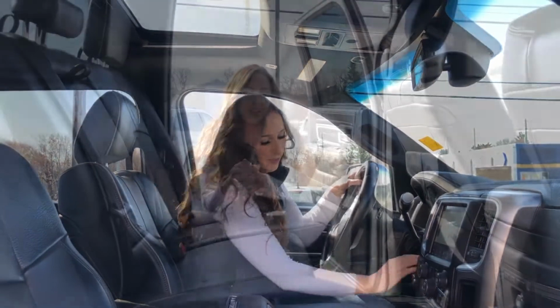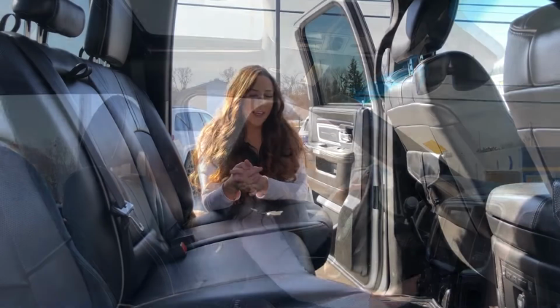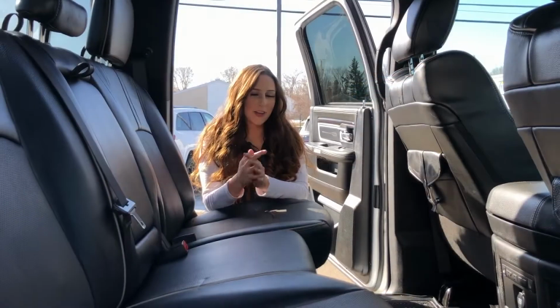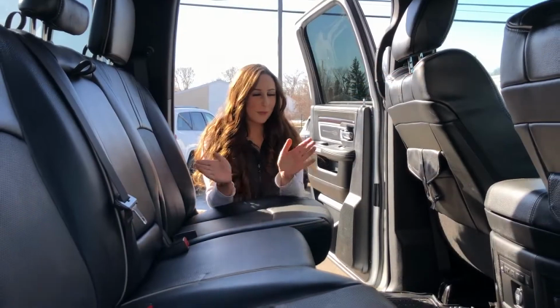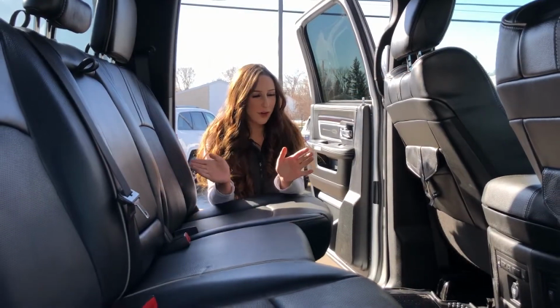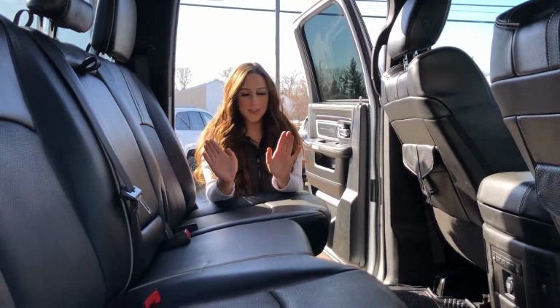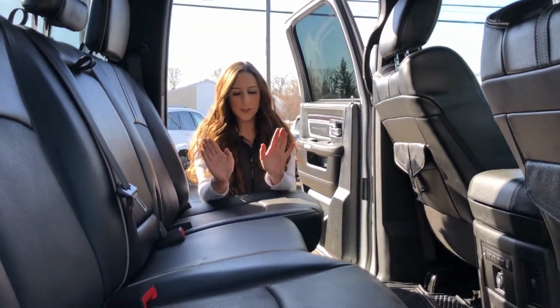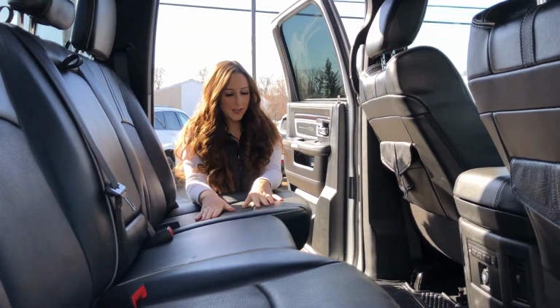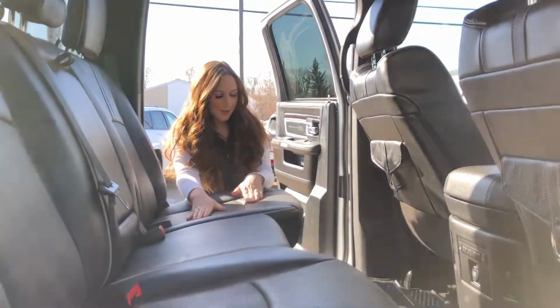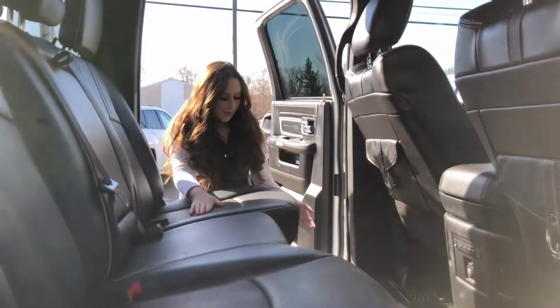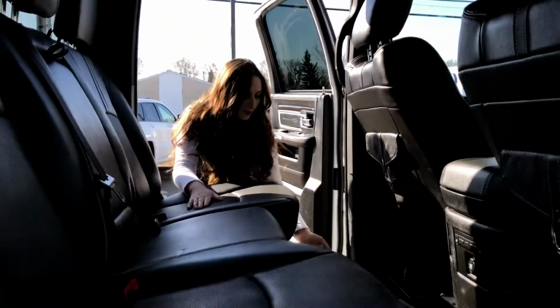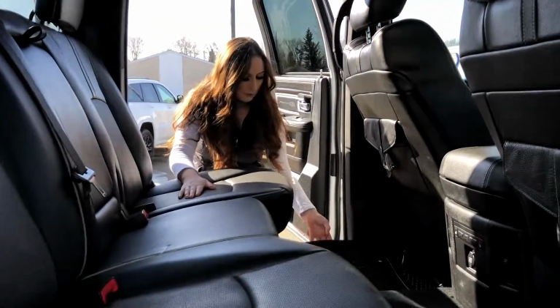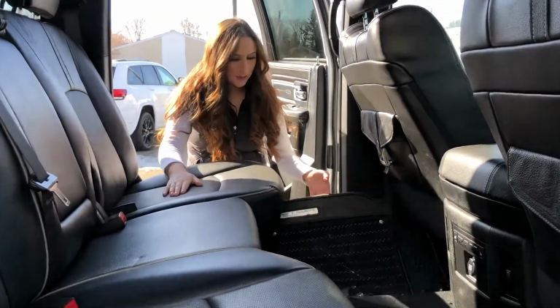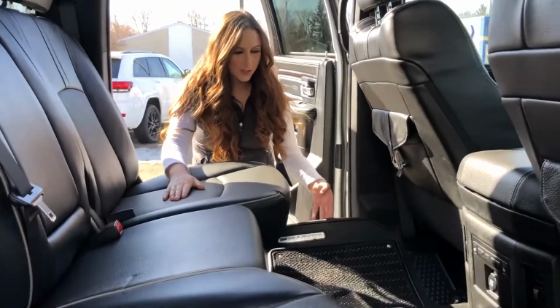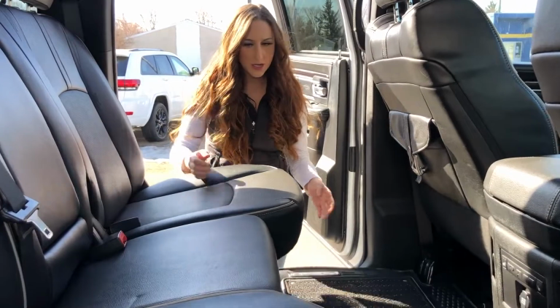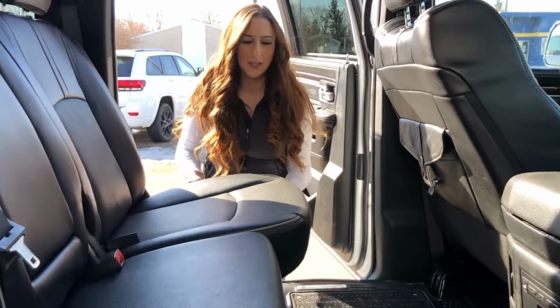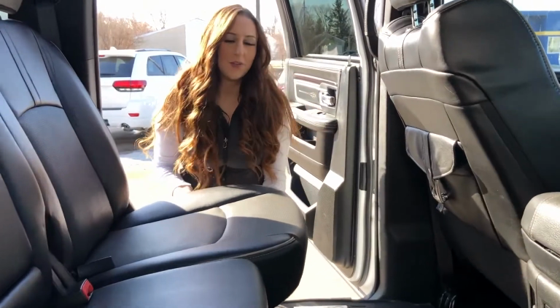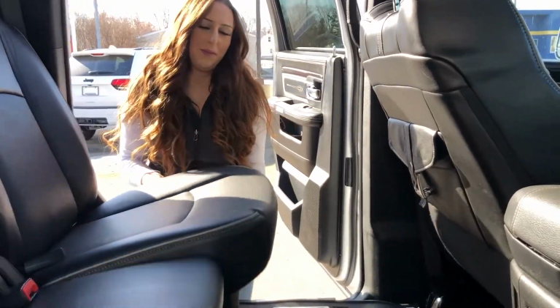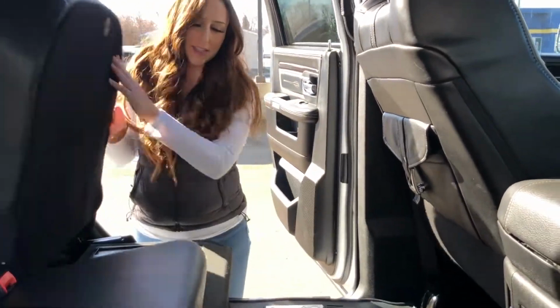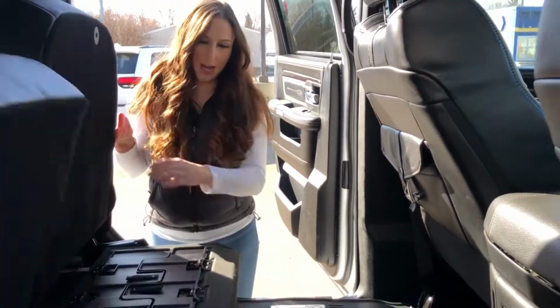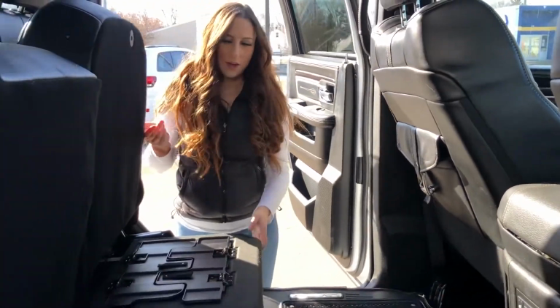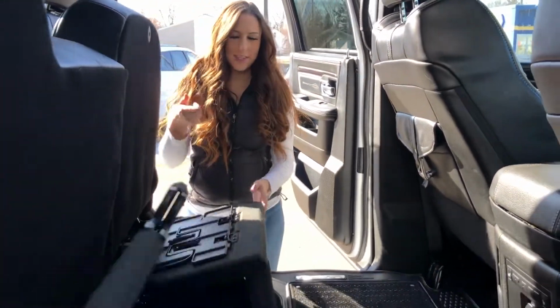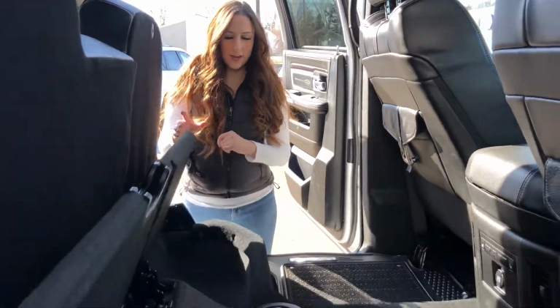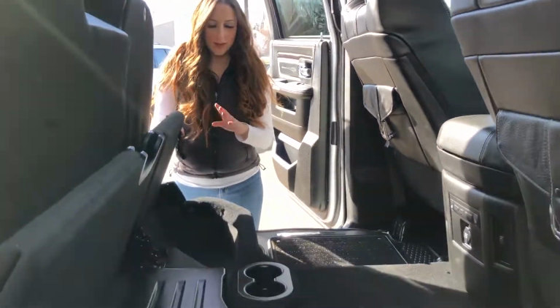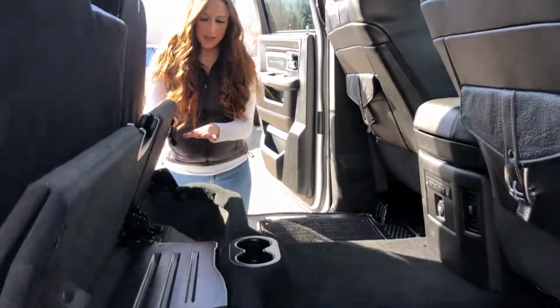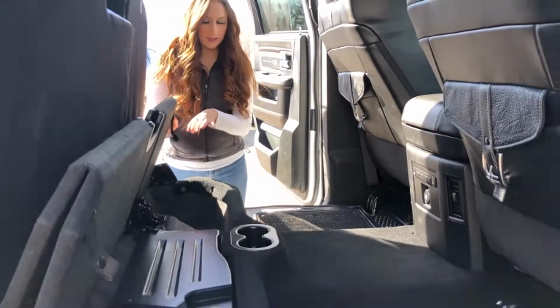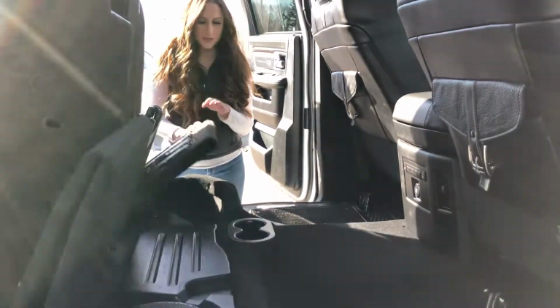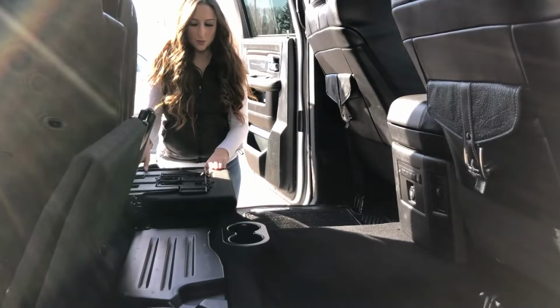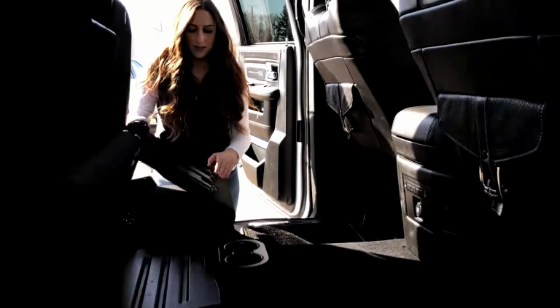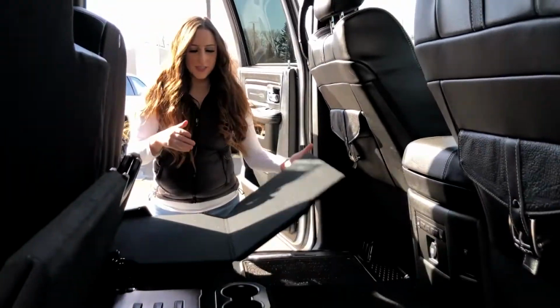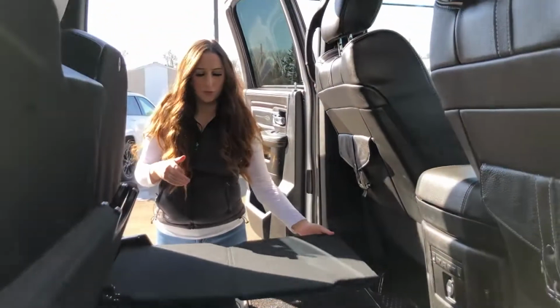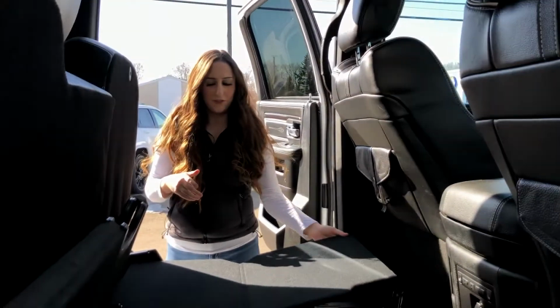In the back seat you're going to have a whole bunch of room. These are heated rear seats, and underneath the floor mats you have in-floor storage. You can flip the seats up — on one side you have a sub, the other side has extra storage, and of course this does fold out flat.